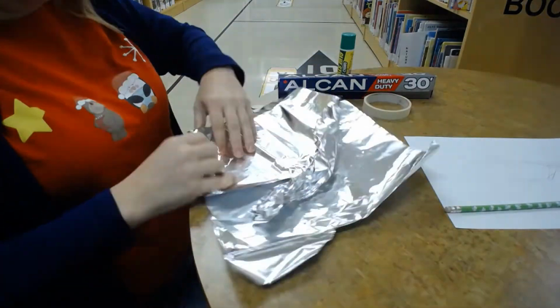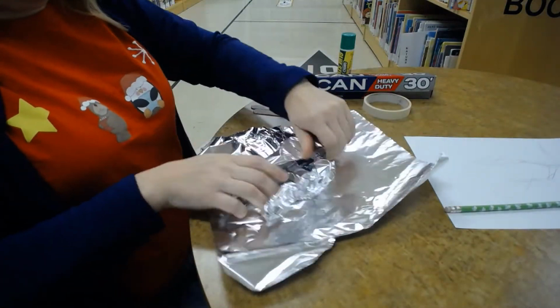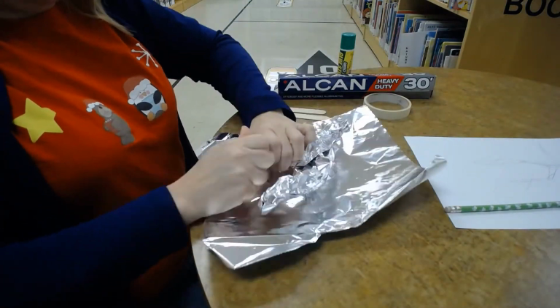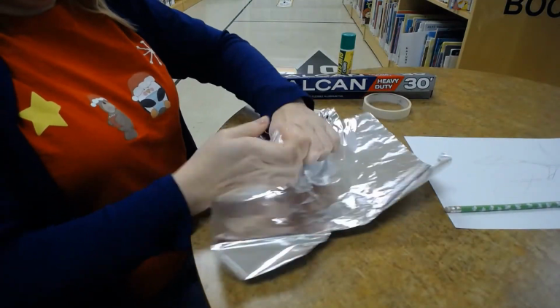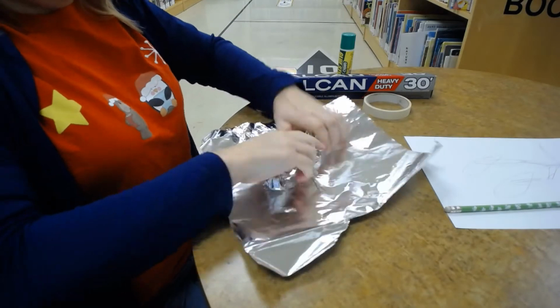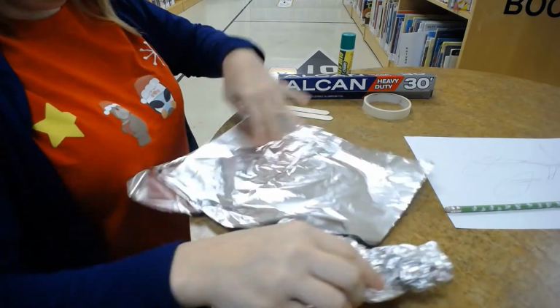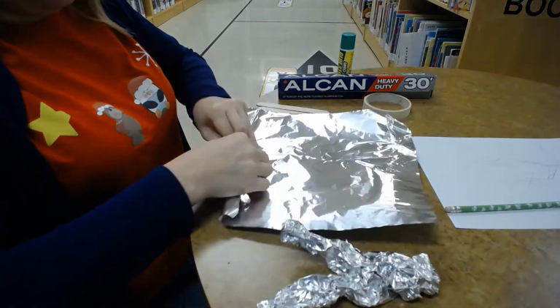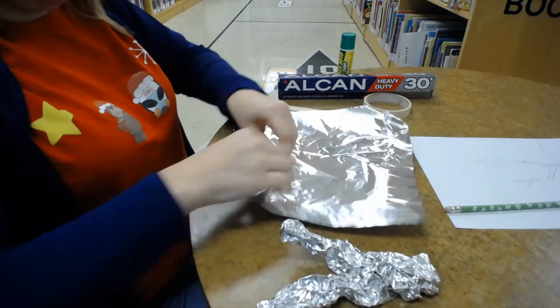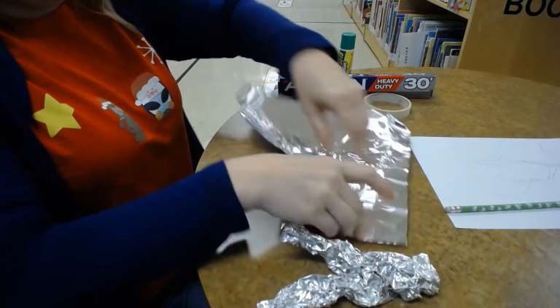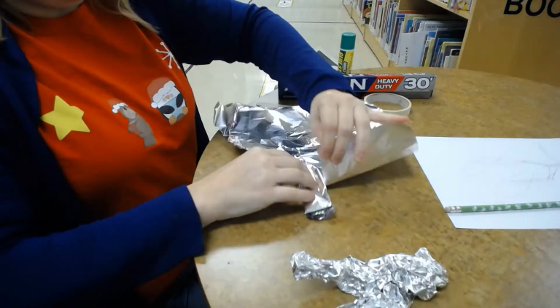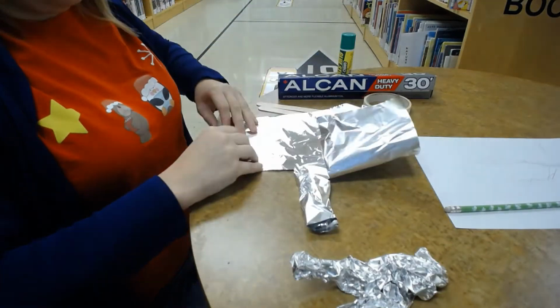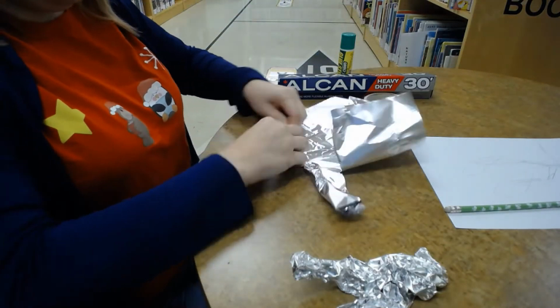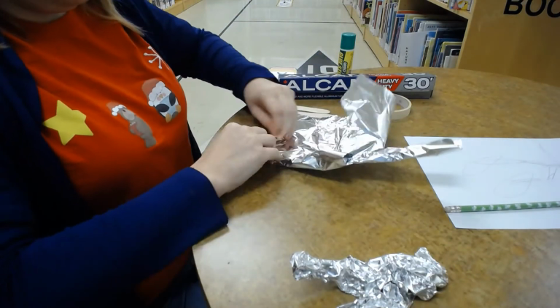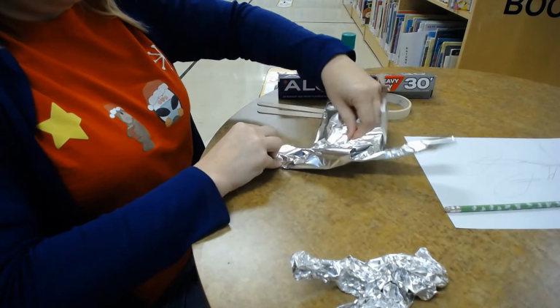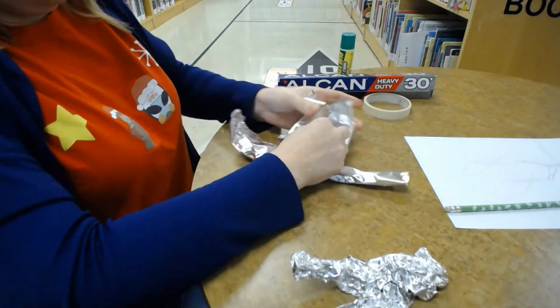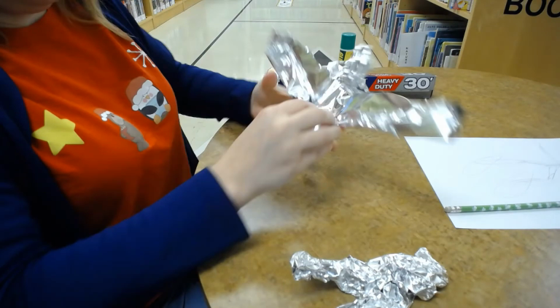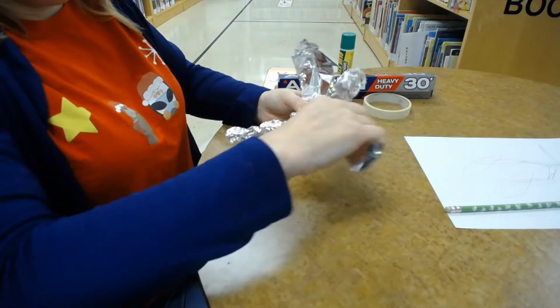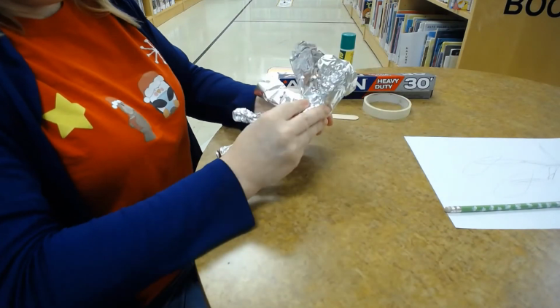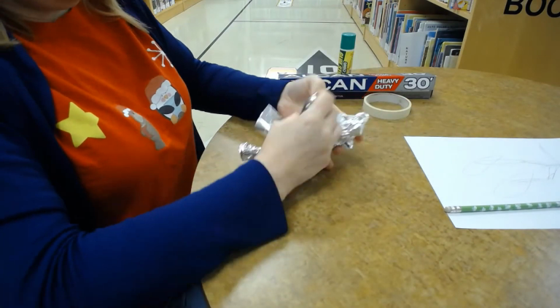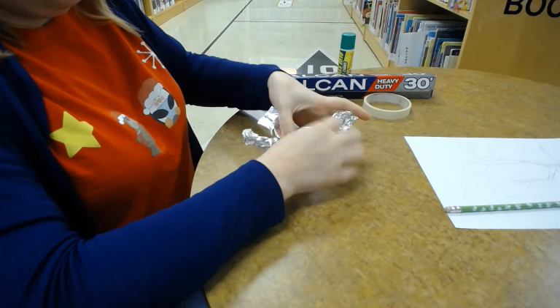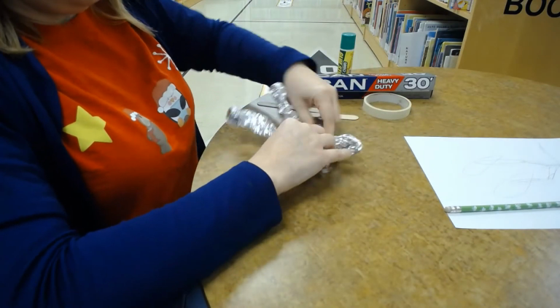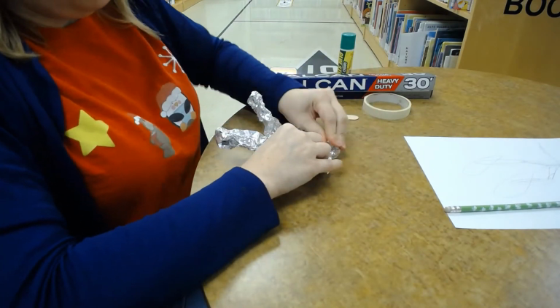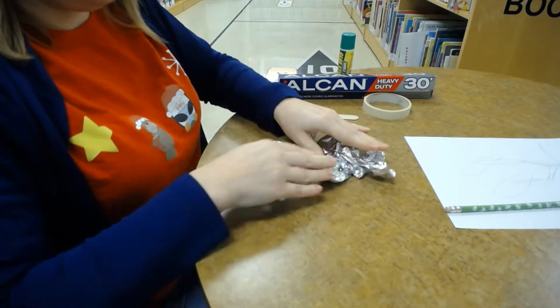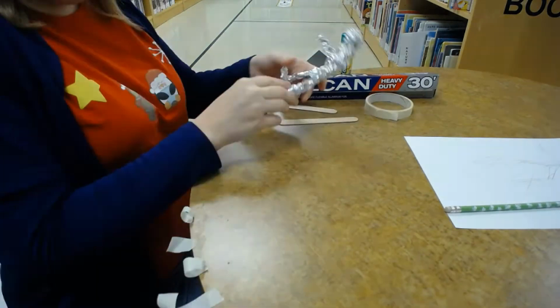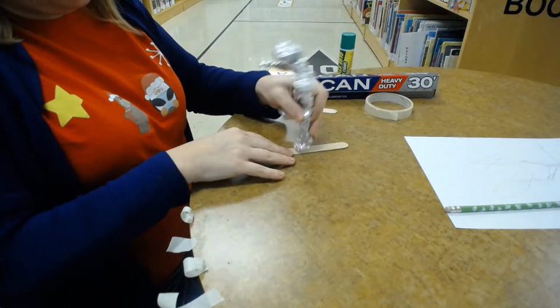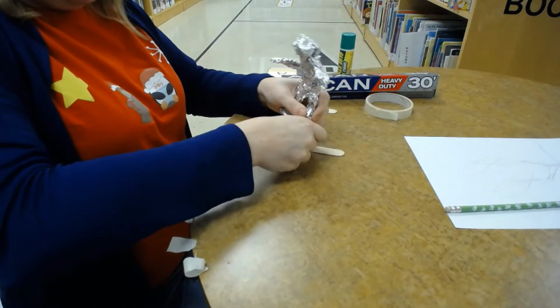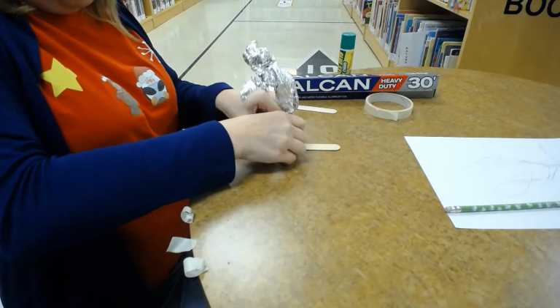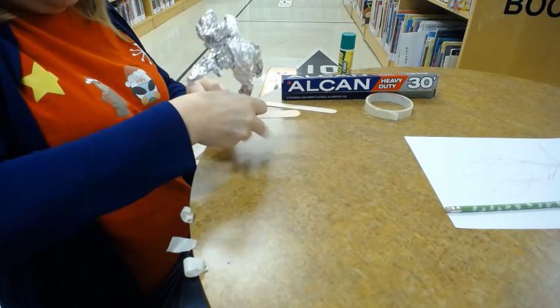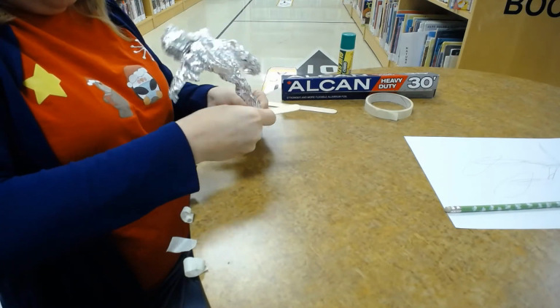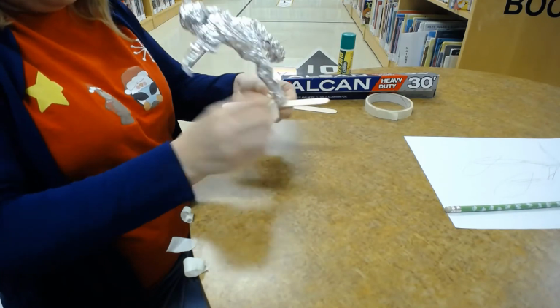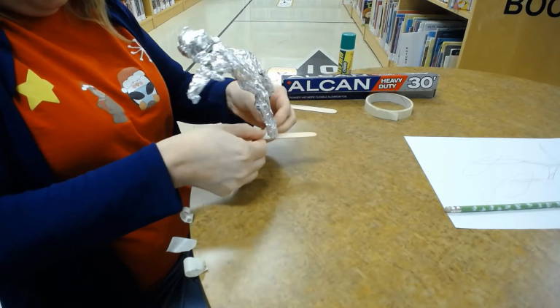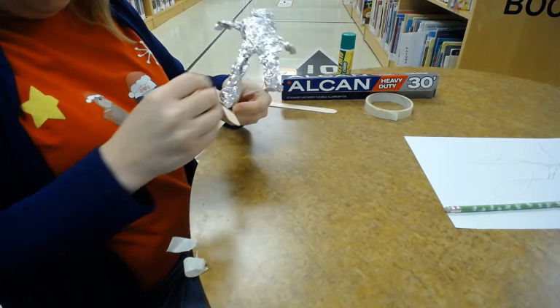After designing on paper, build your 3D skier and attach the craft stick skis with glue or tape. How well does your skier balance on its skis? Is it more sturdy or less if you were to move the skis close together or further apart?